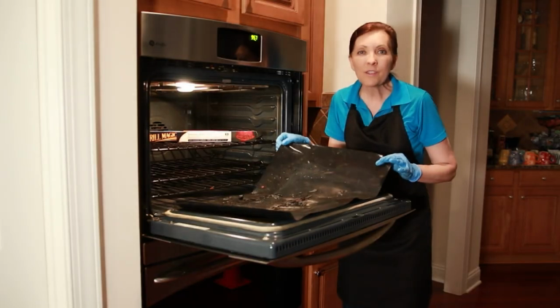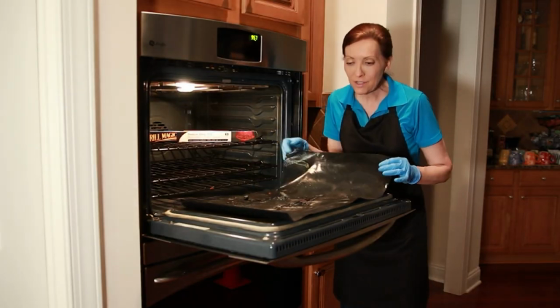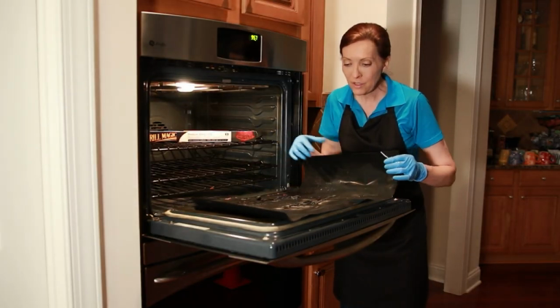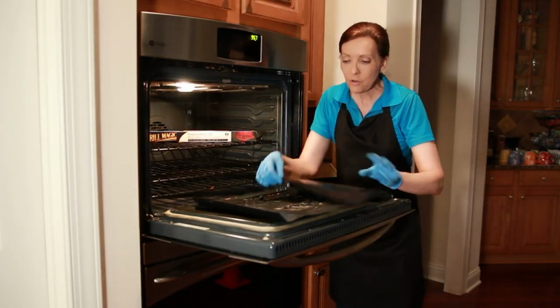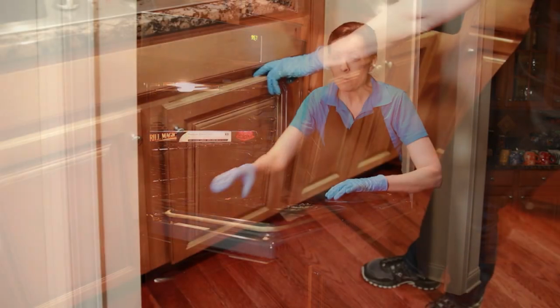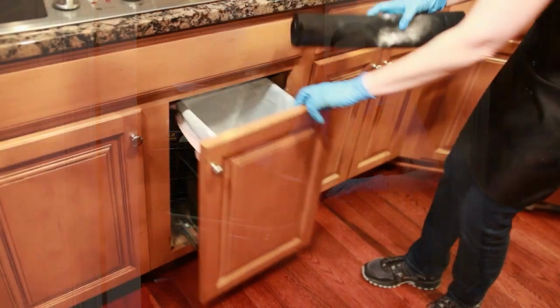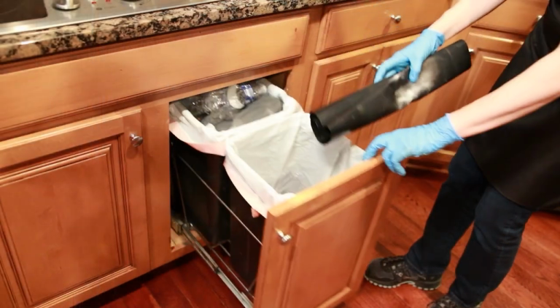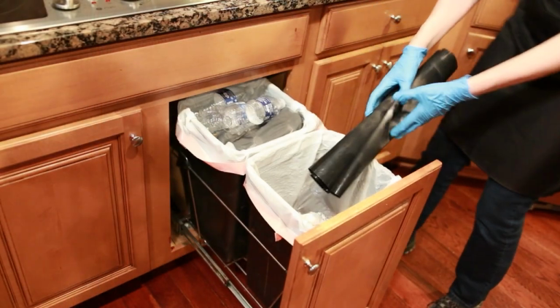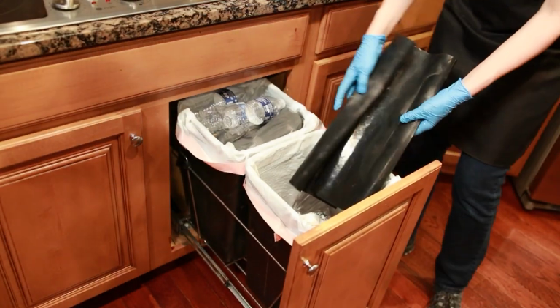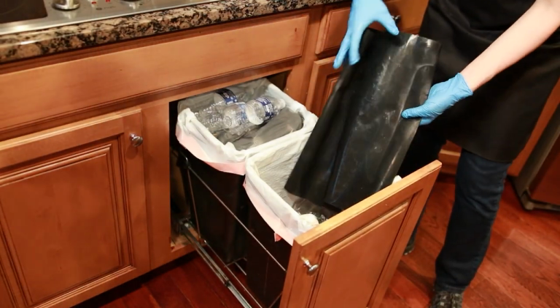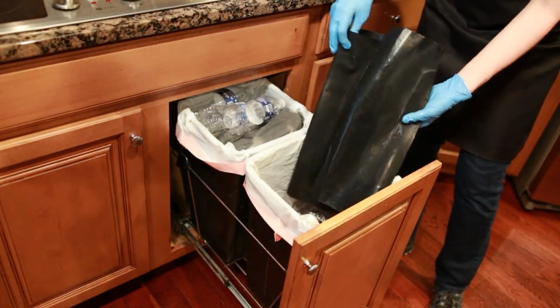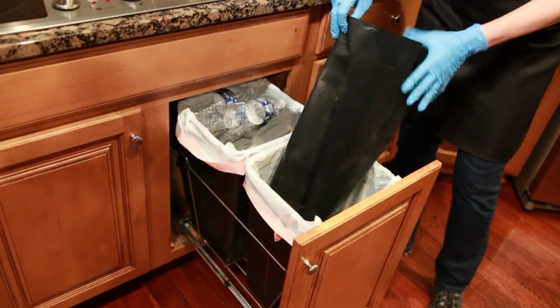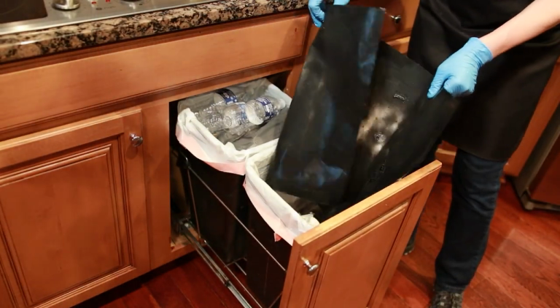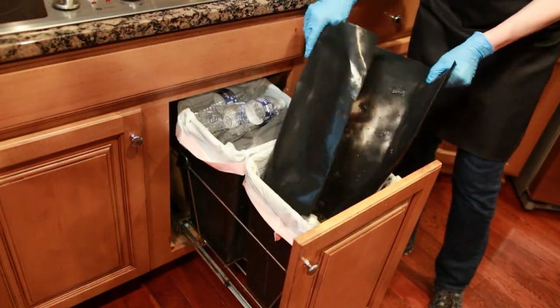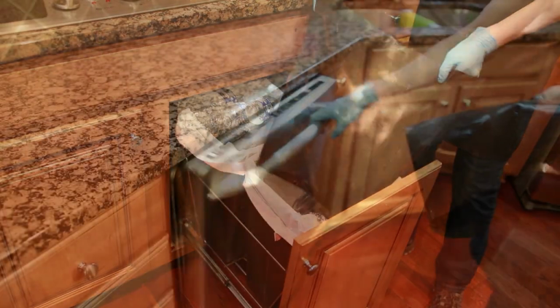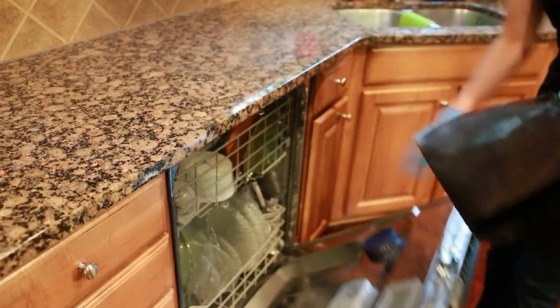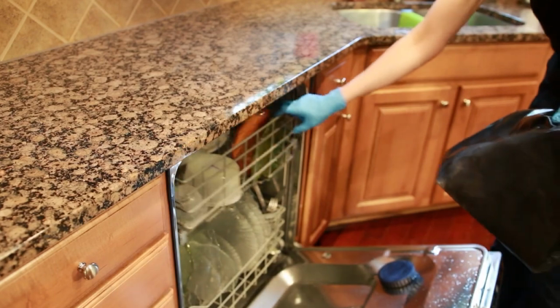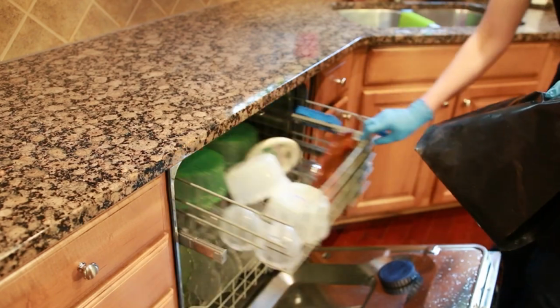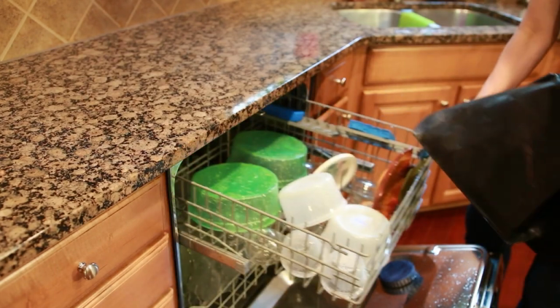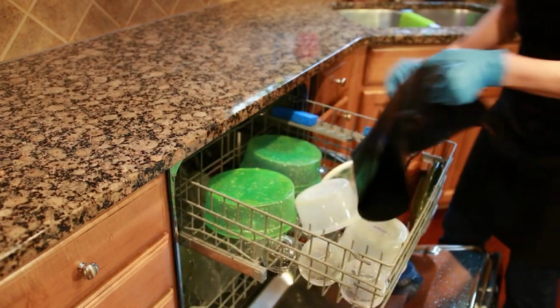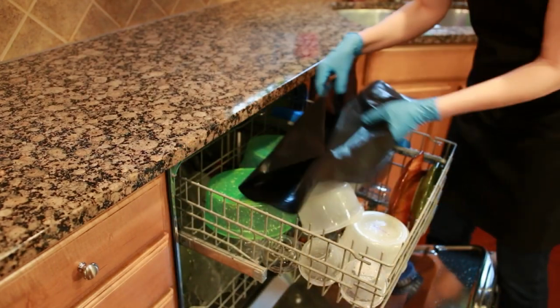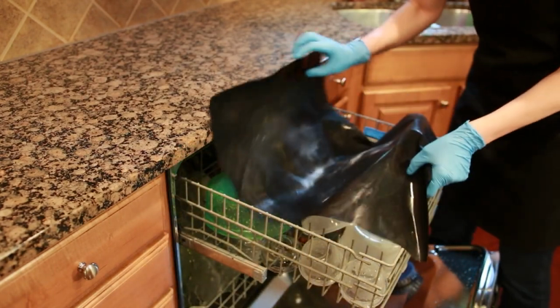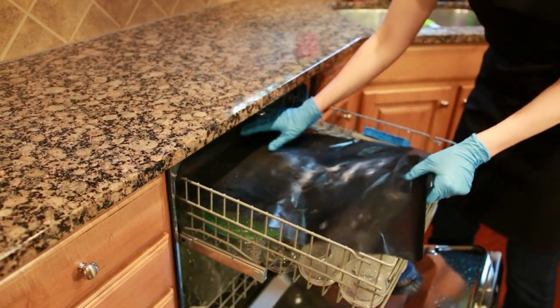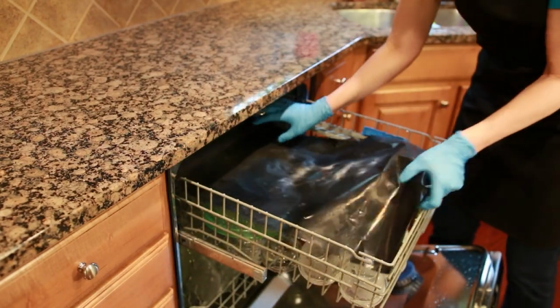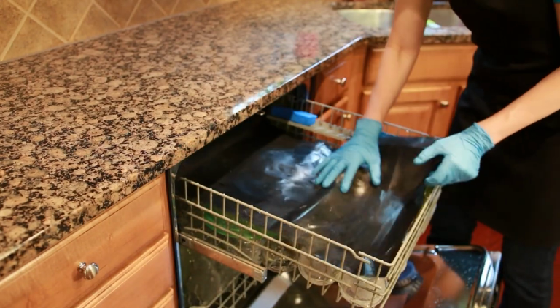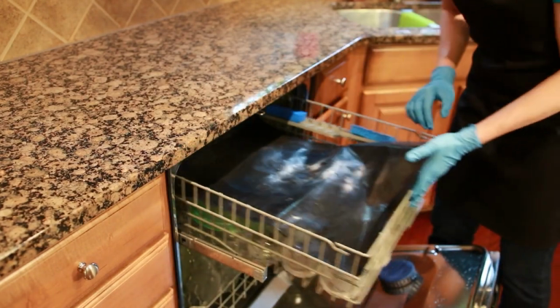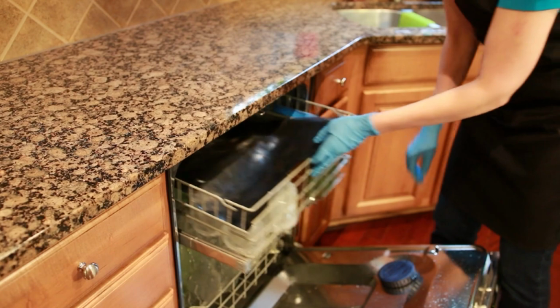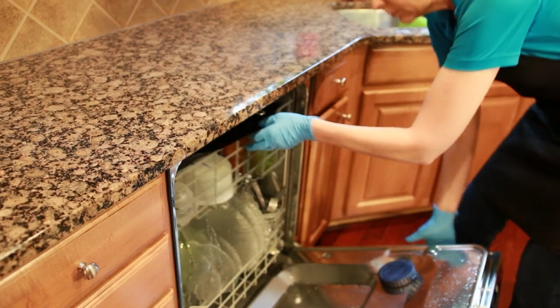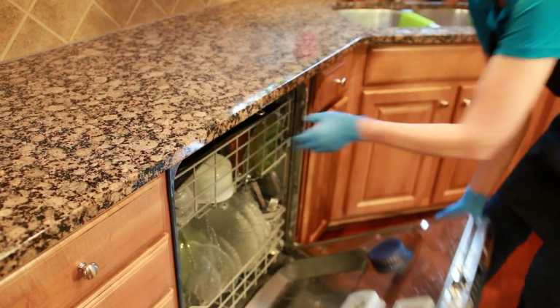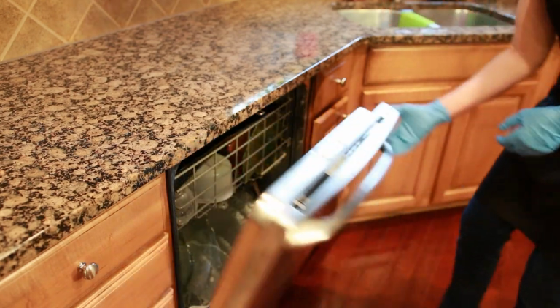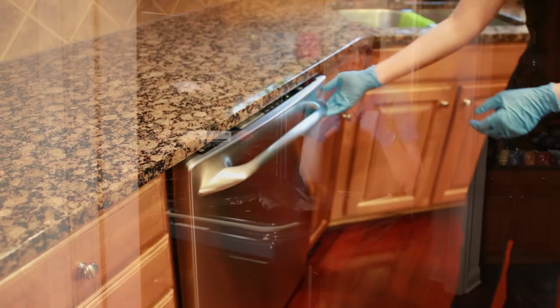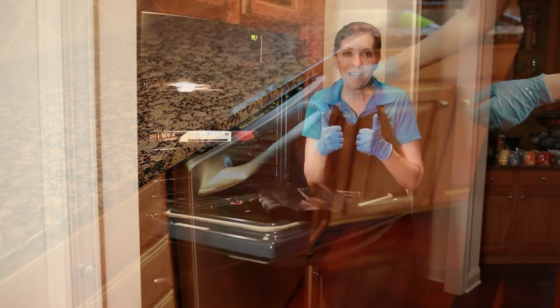Once it catches the debris, you simply roll up the edges and carry it carefully to the trash where you dump it out. Then the oven liner itself is dishwasher safe, so you can put it on the top shelf of the dishwasher, wash it, slide it back in, and use it again.